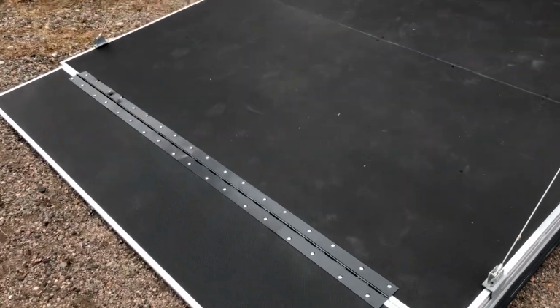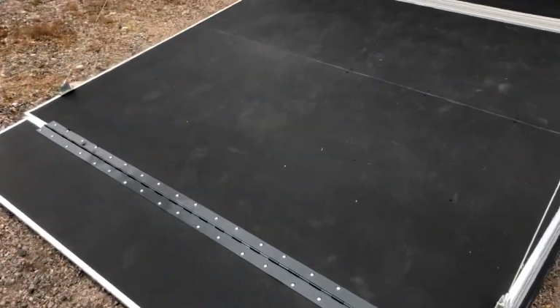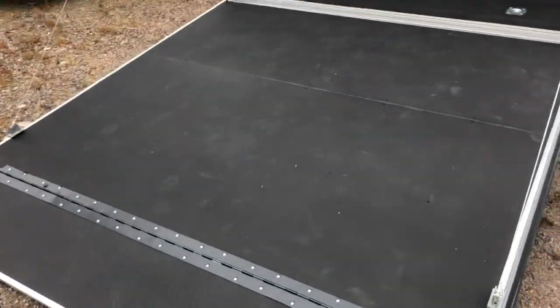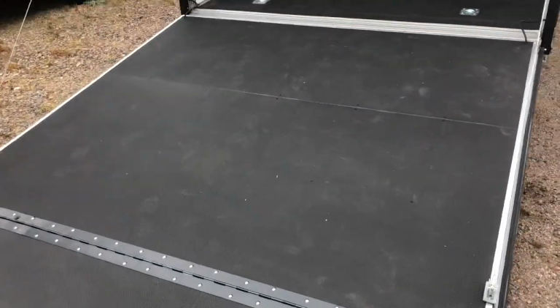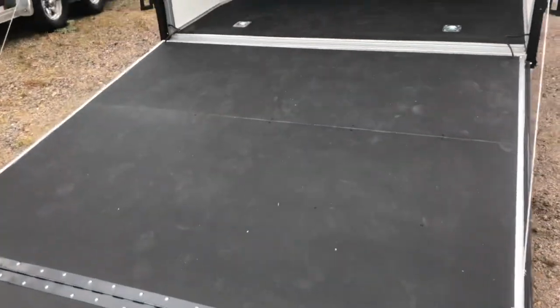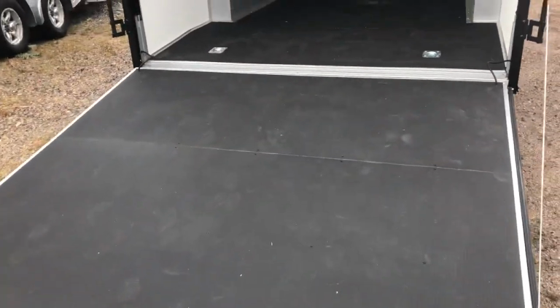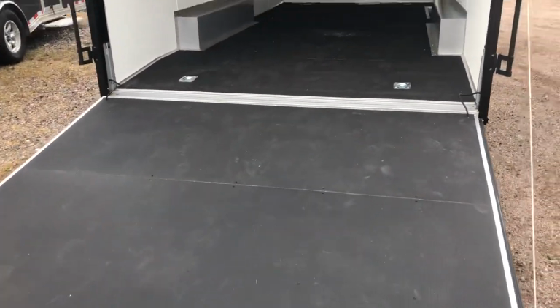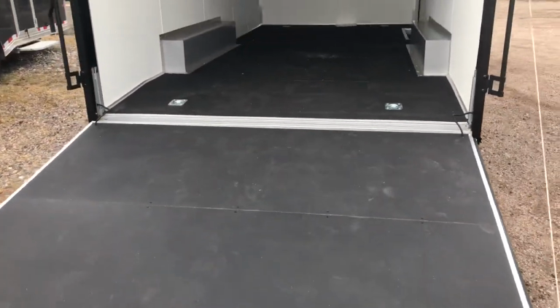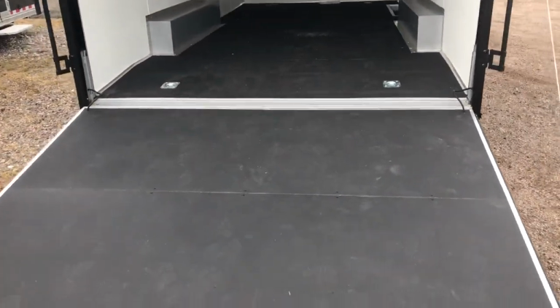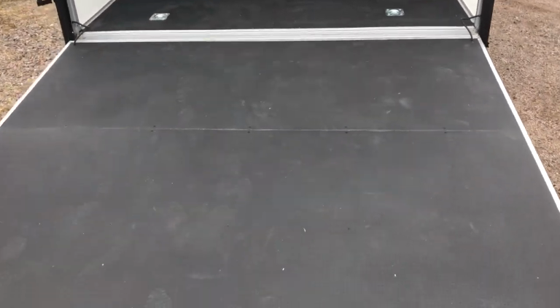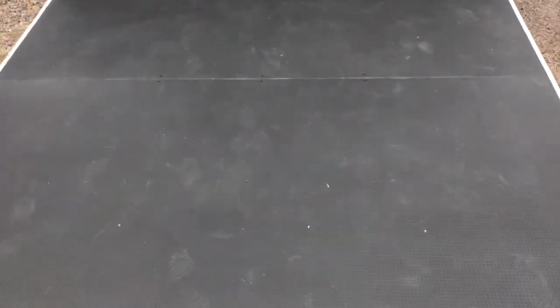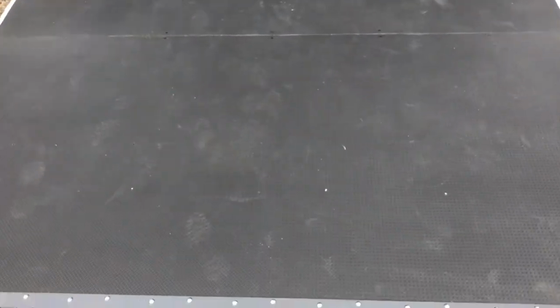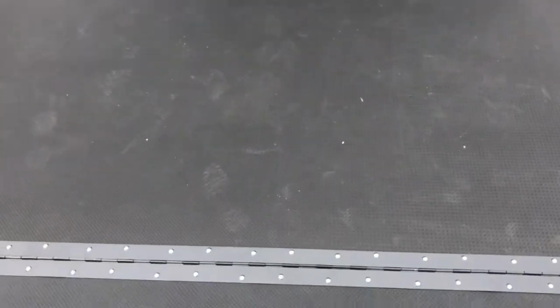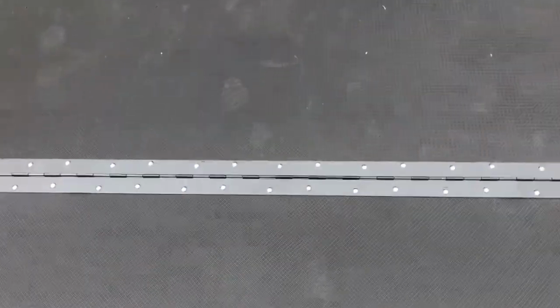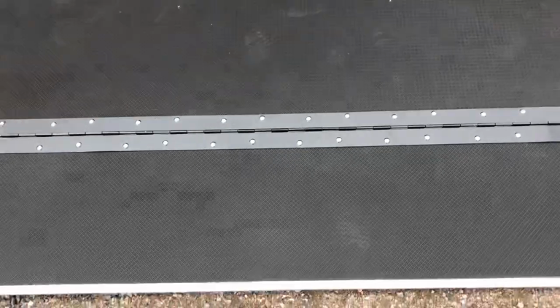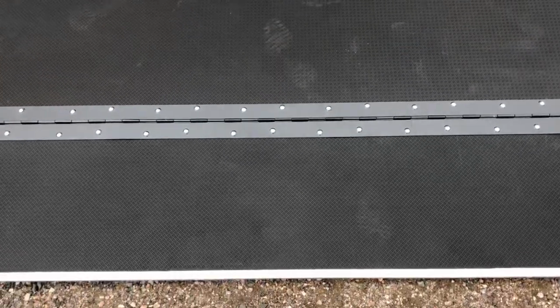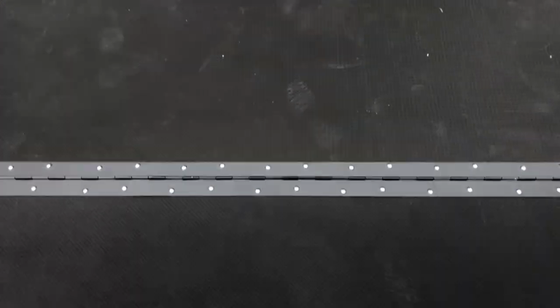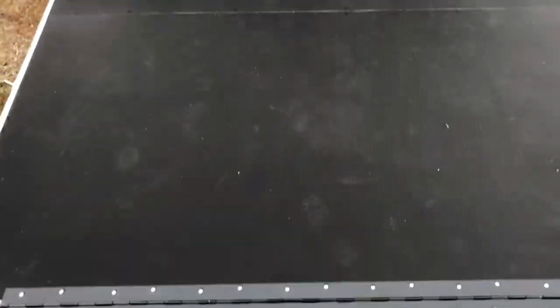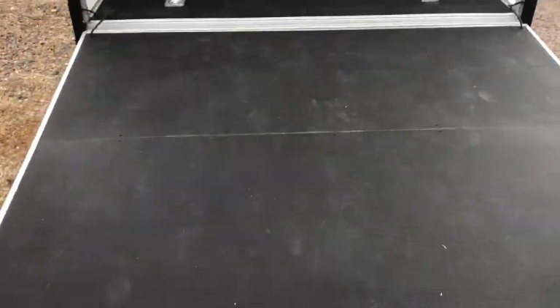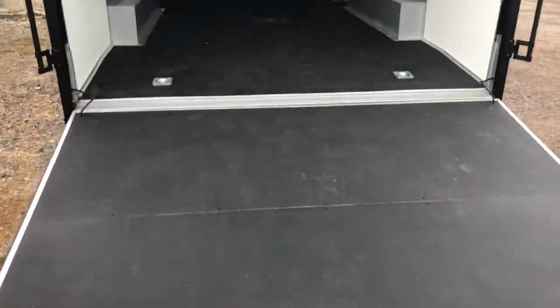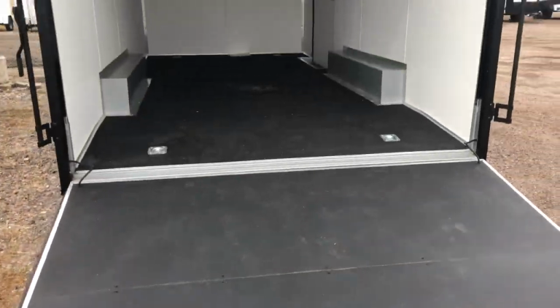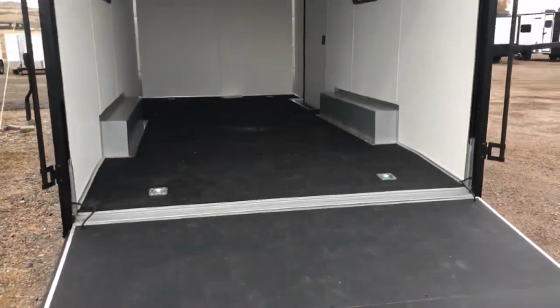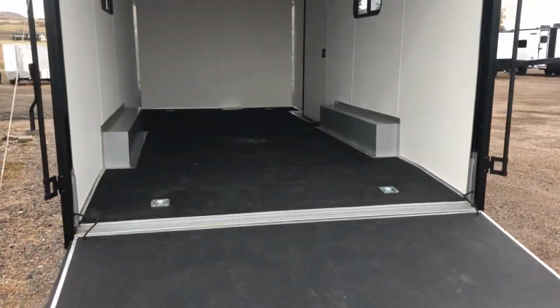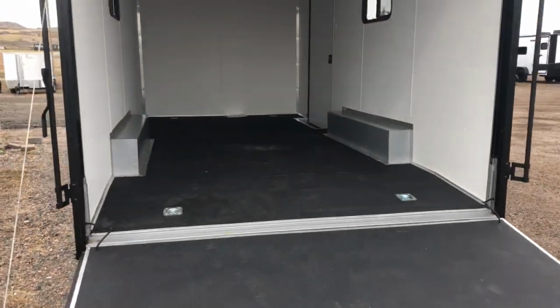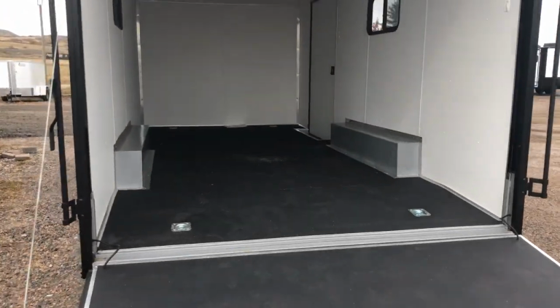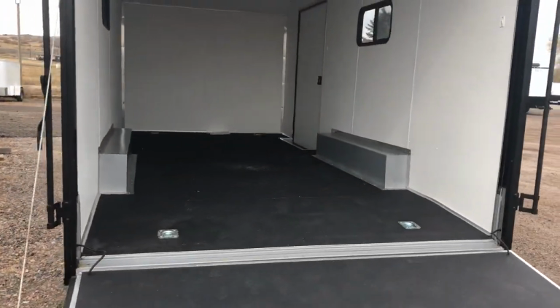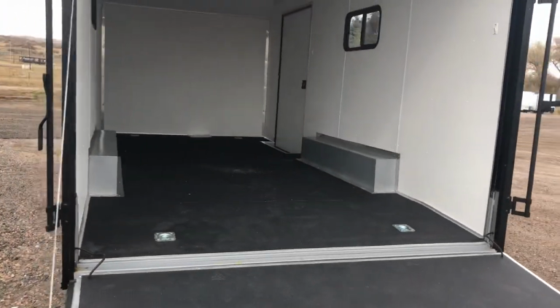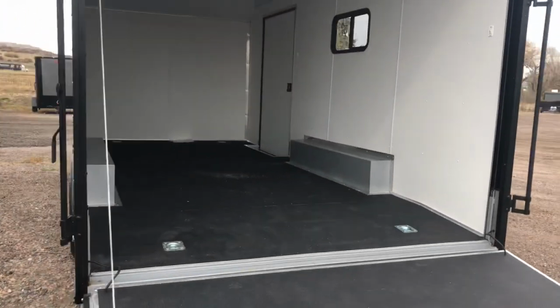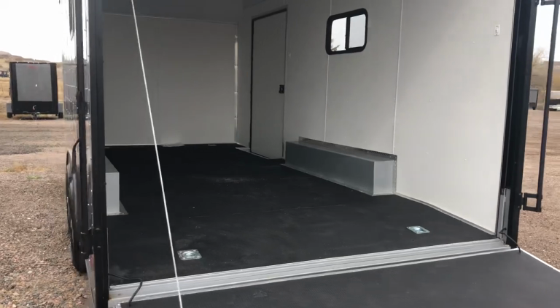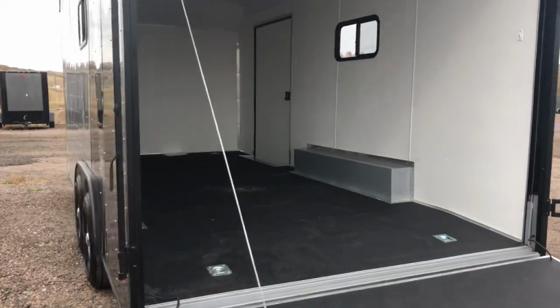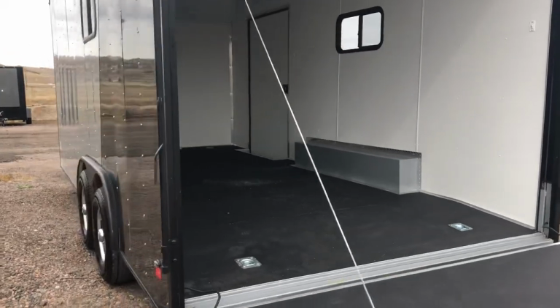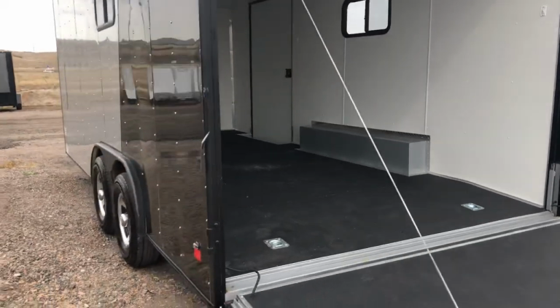You also have the amazing noodle floor with Drymax with this unit. The noodle floor is this black surface that you guys see — it's very durable. Underneath, it's Drymax. It does not absorb water or moisture, so it's much, much better than your standard plywood floor.